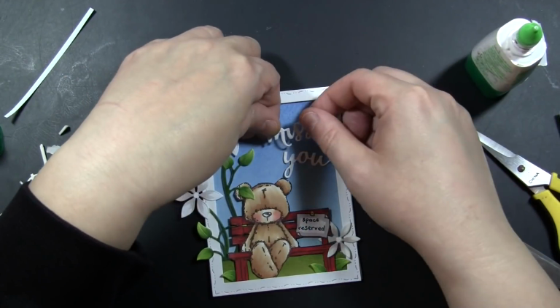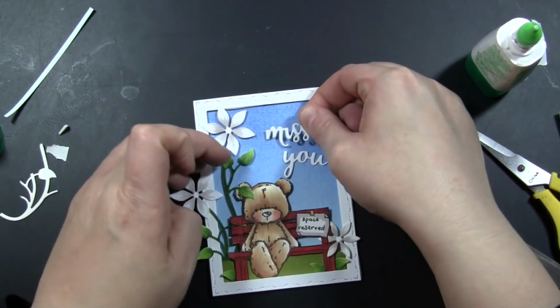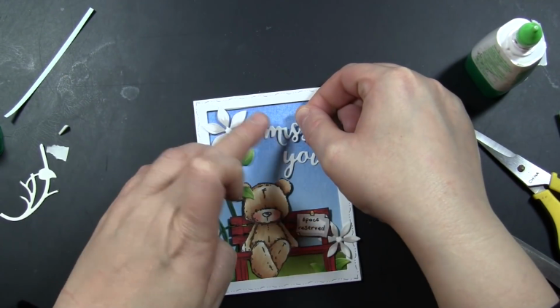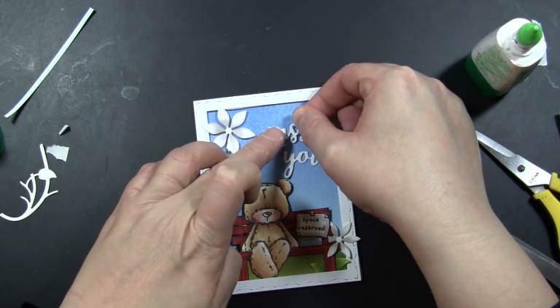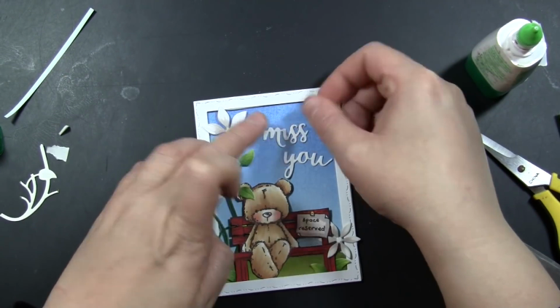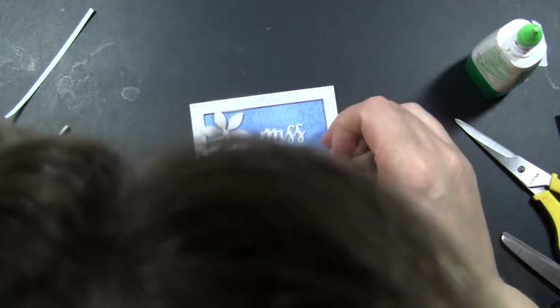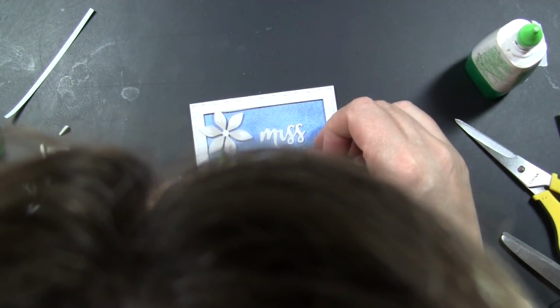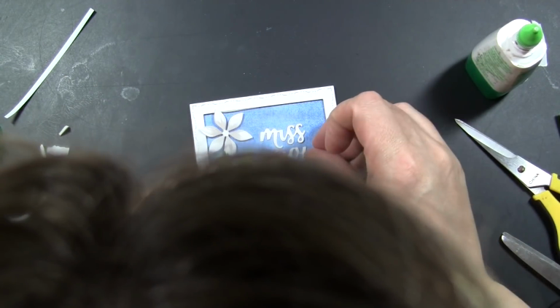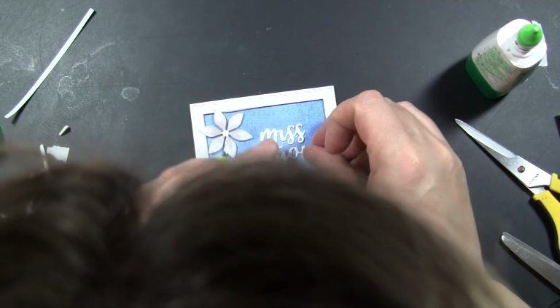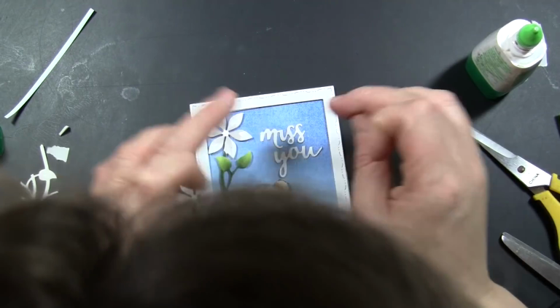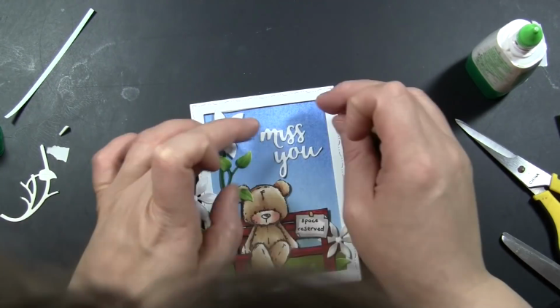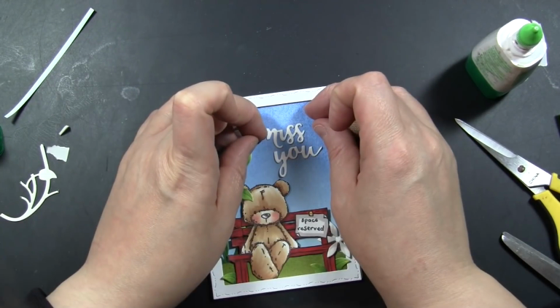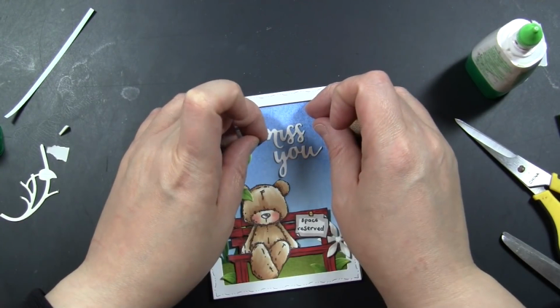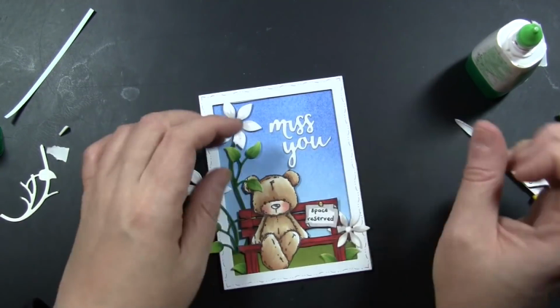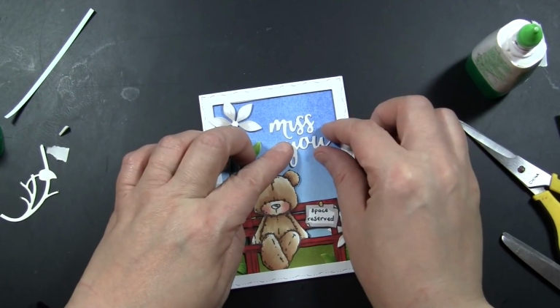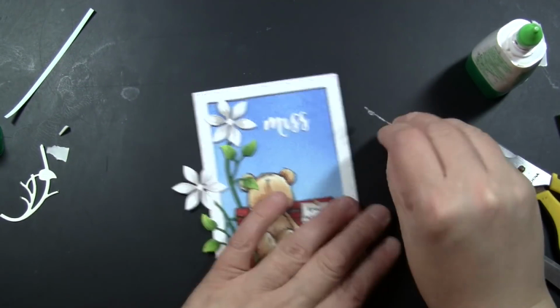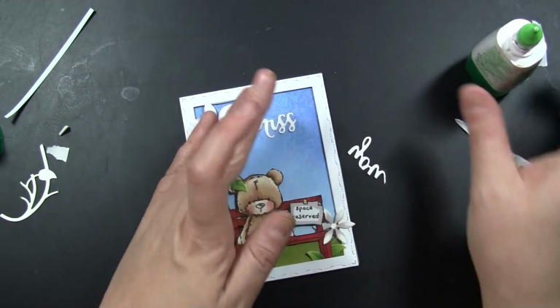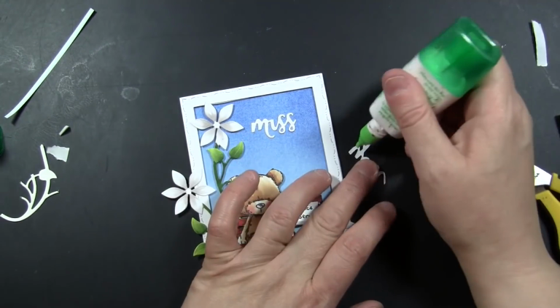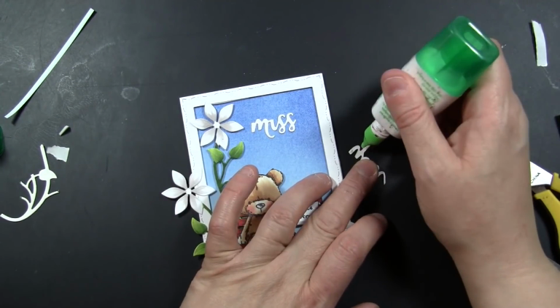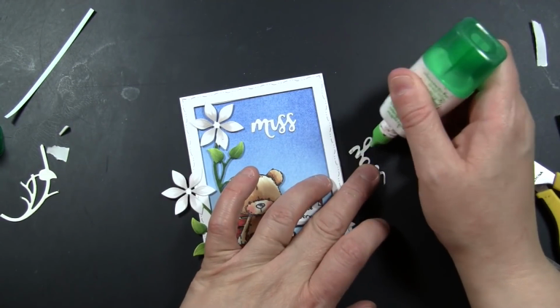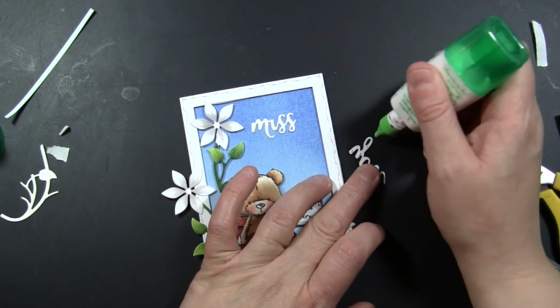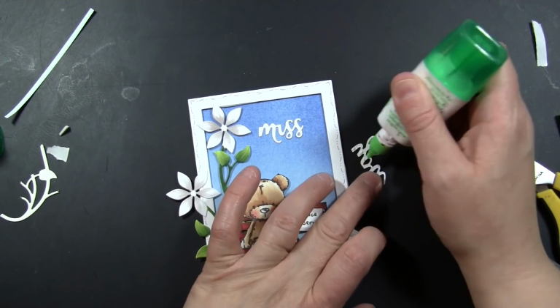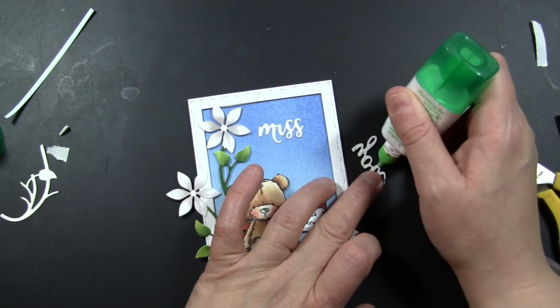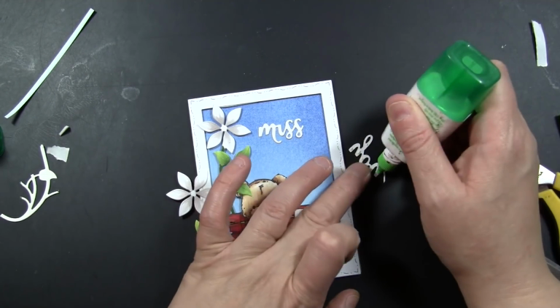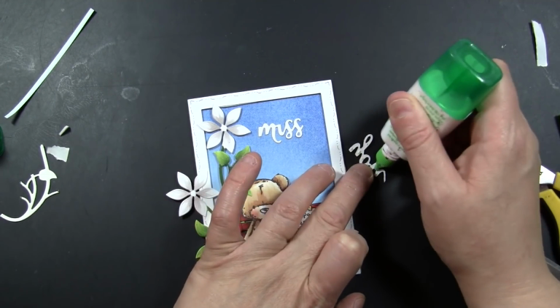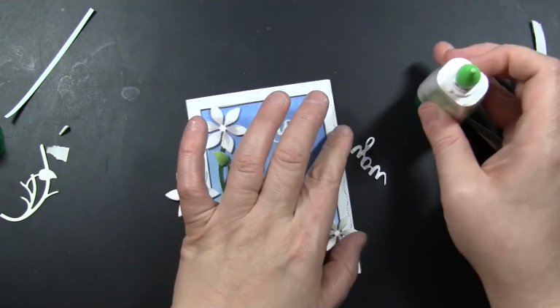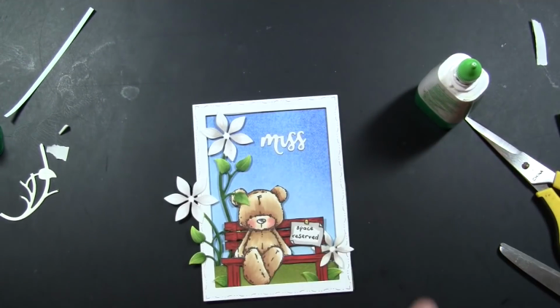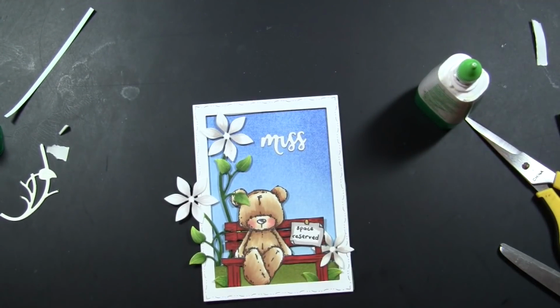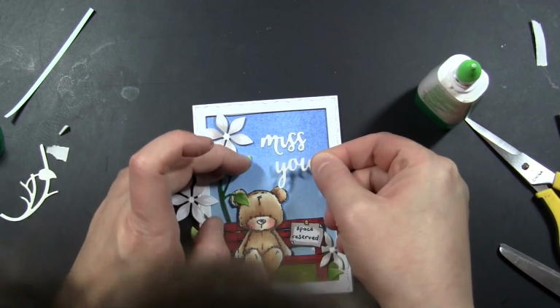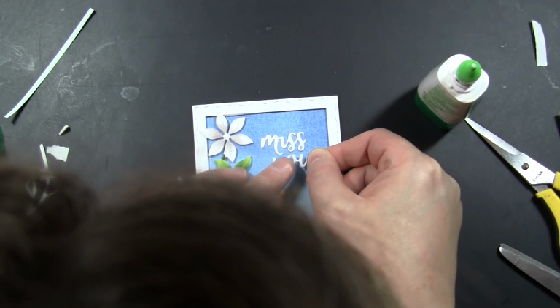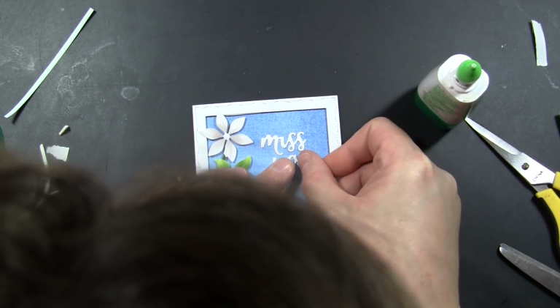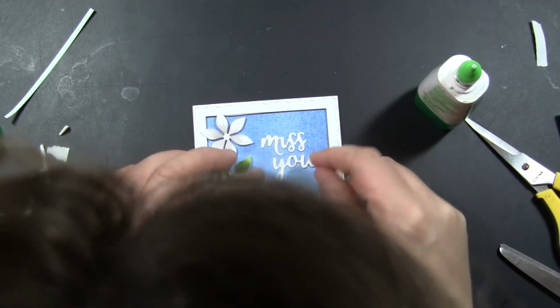I'll just glue this on — I cut that from that heavyweight 110-pound white cardstock. That just really makes these dies easy to work with. They're a beautiful, delicate die, and it makes them easy to glue and handle when you're arranging them on your card.